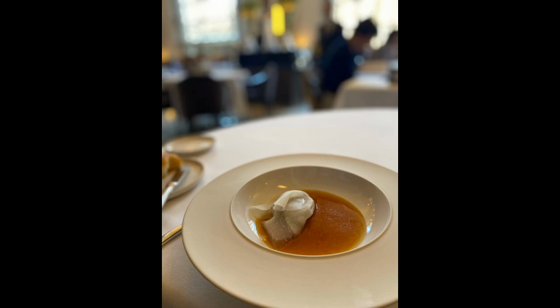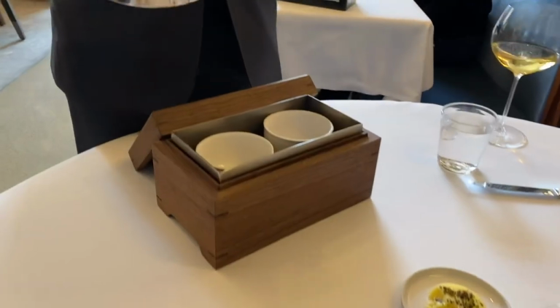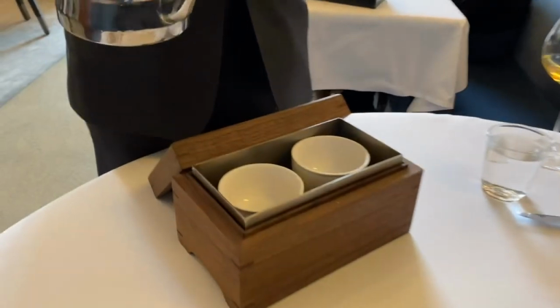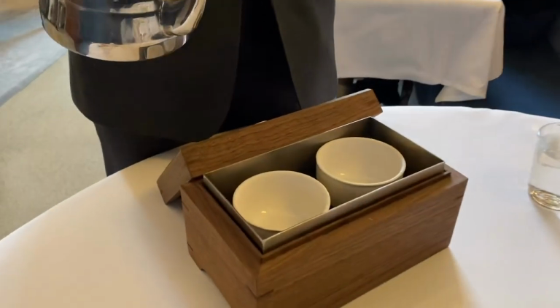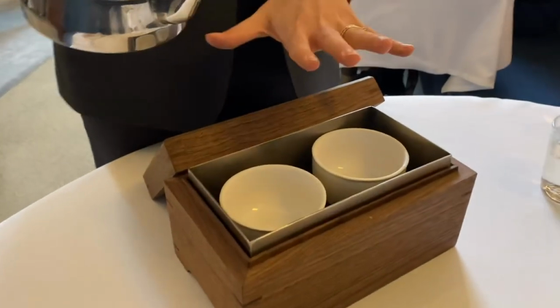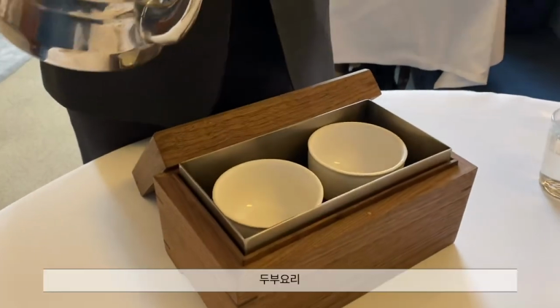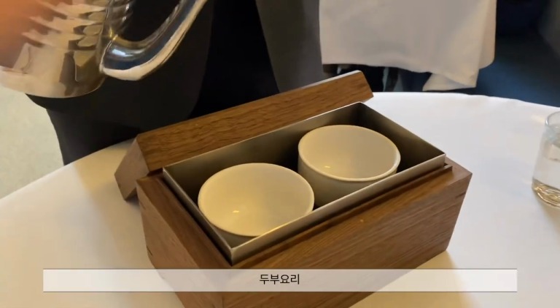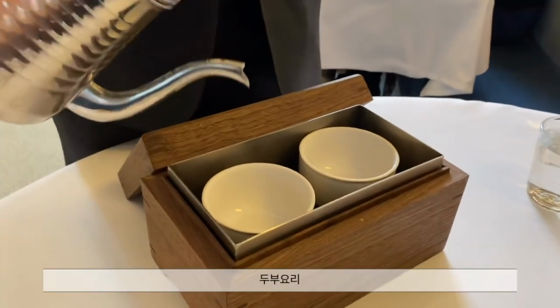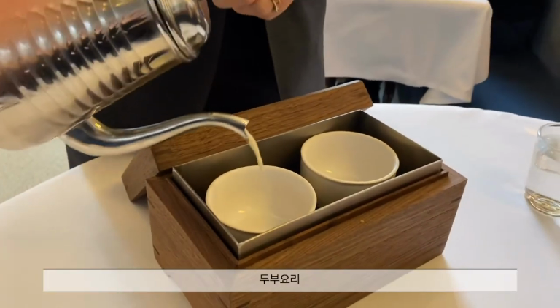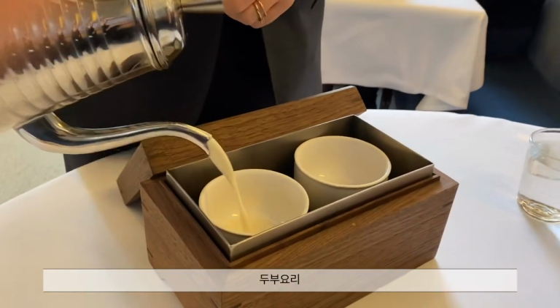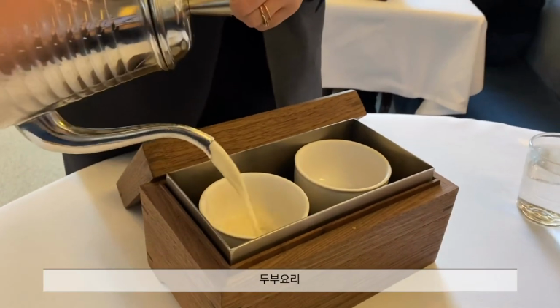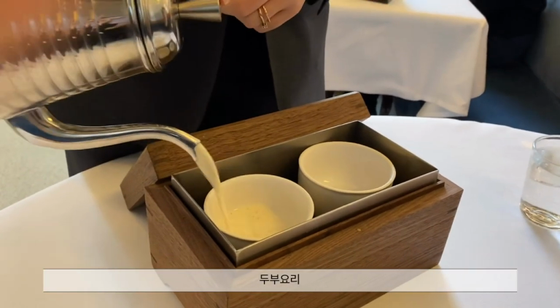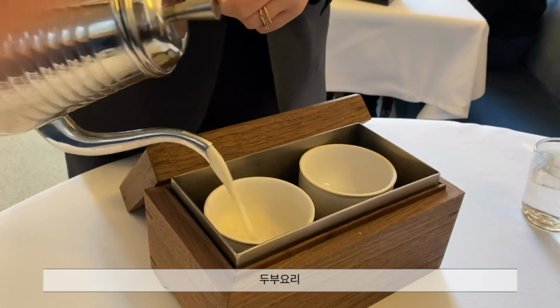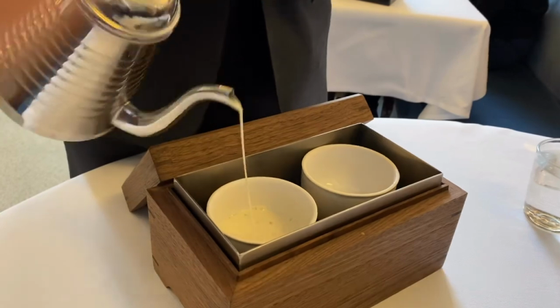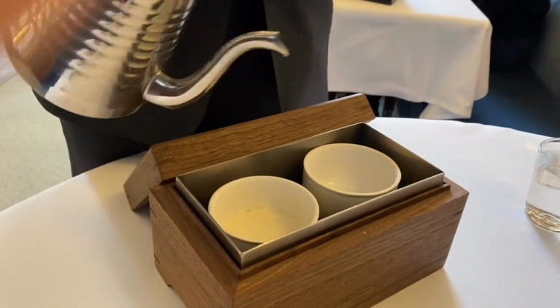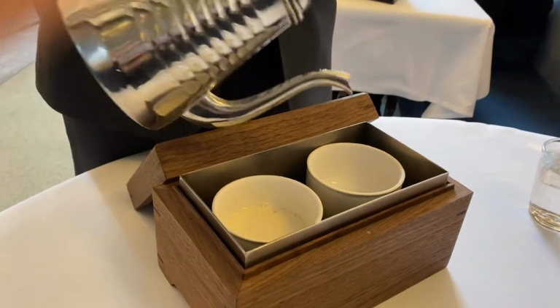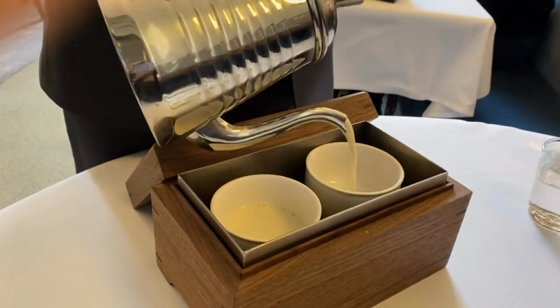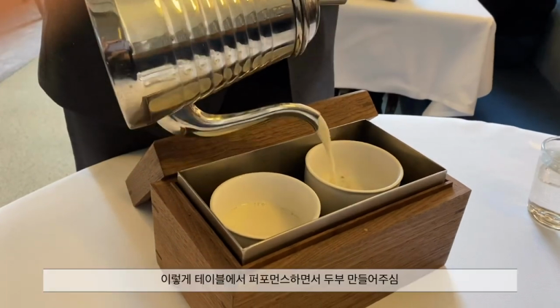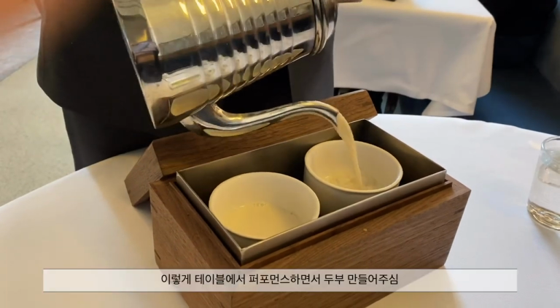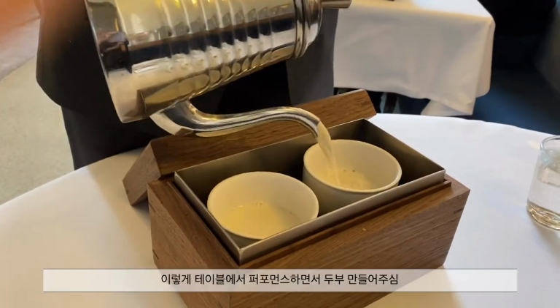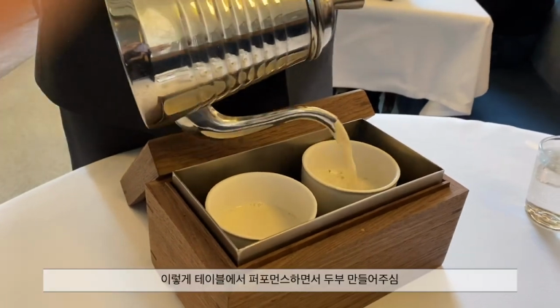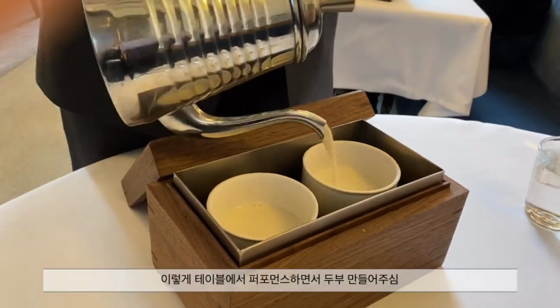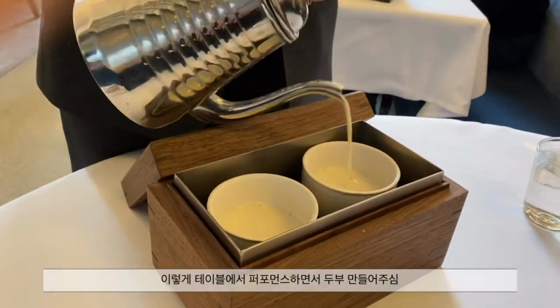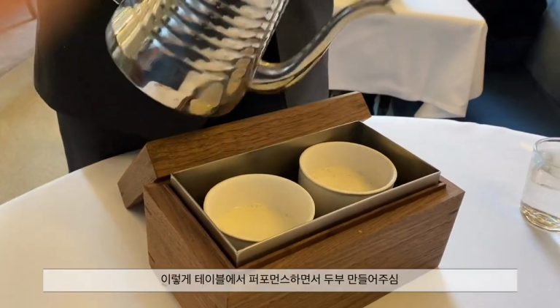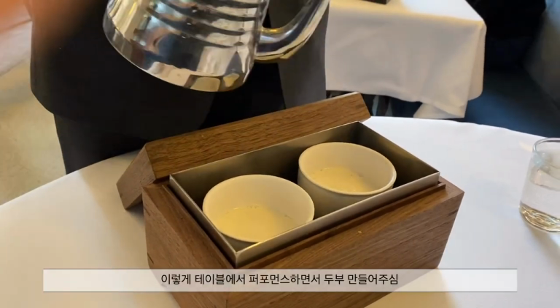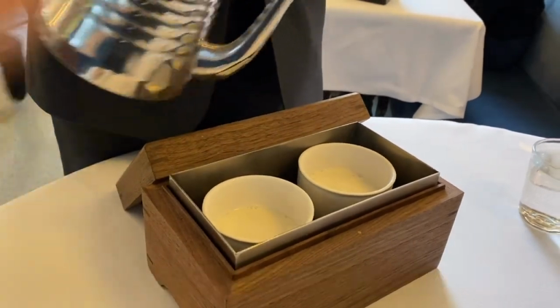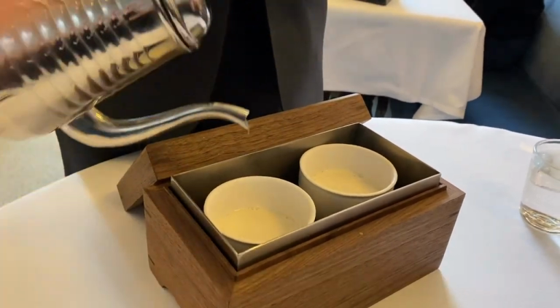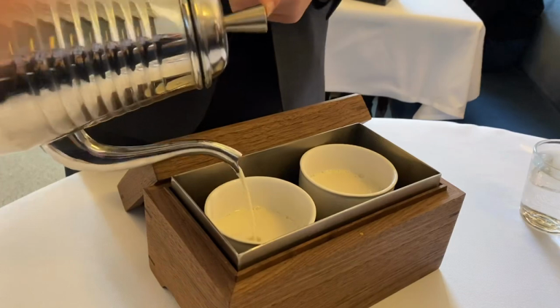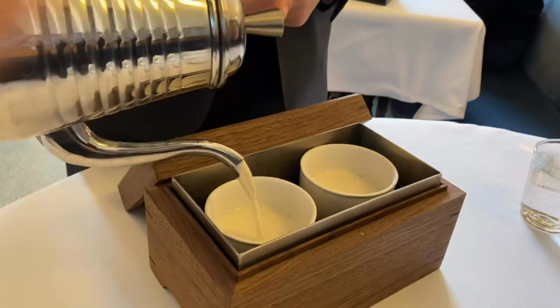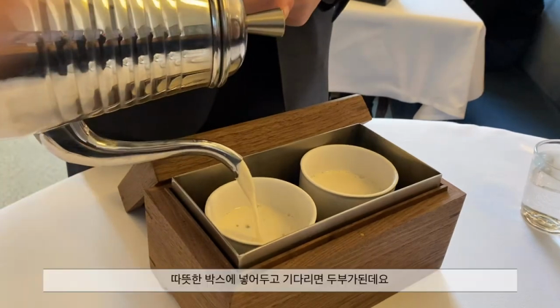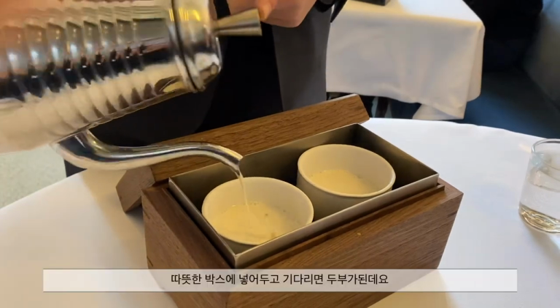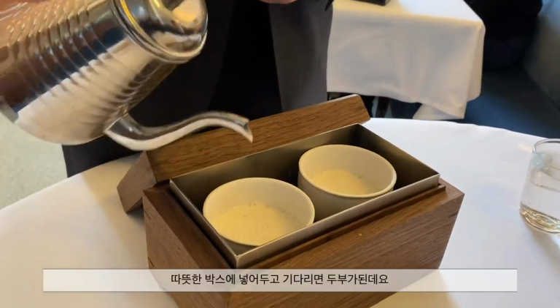And for the halibut, we are going to prepare some silken tofu for you to follow that course. This is a Japanese soy milk steeped with black truffle, so really savory umami flavors.